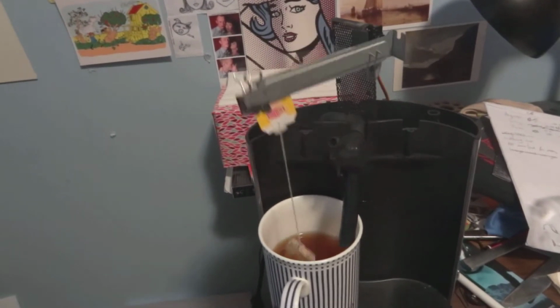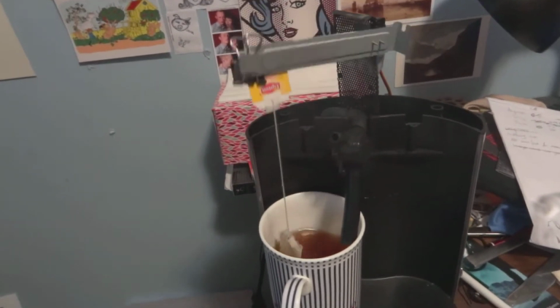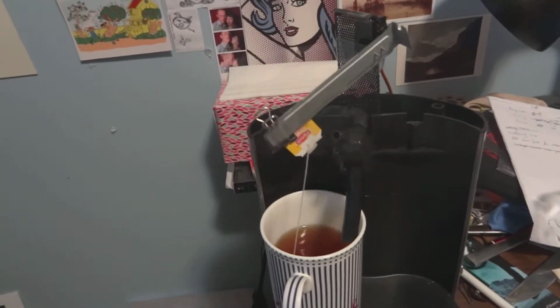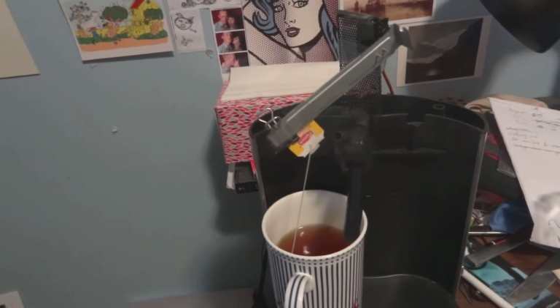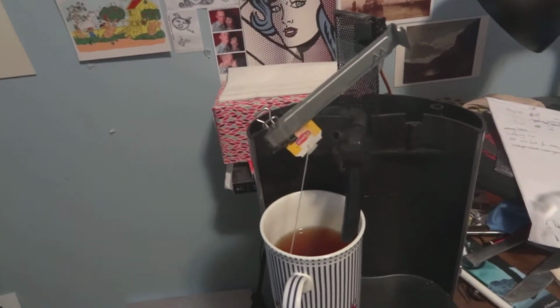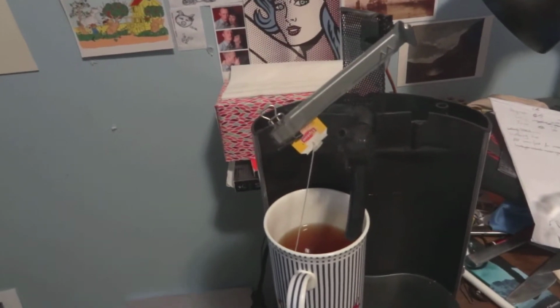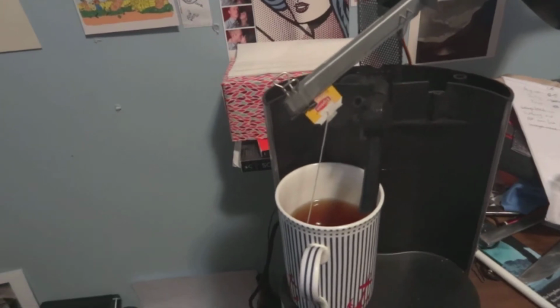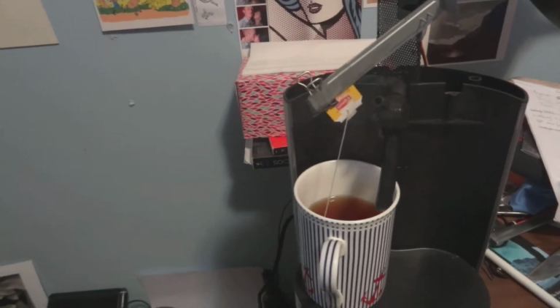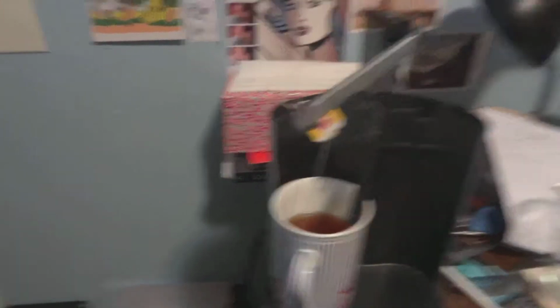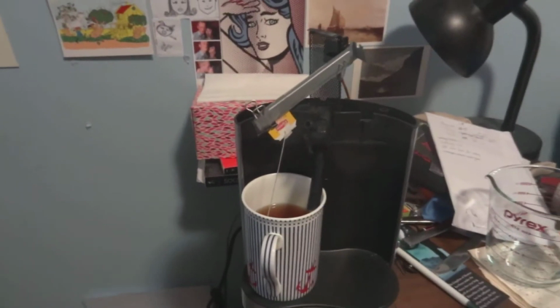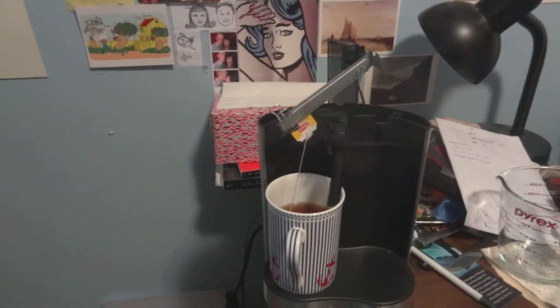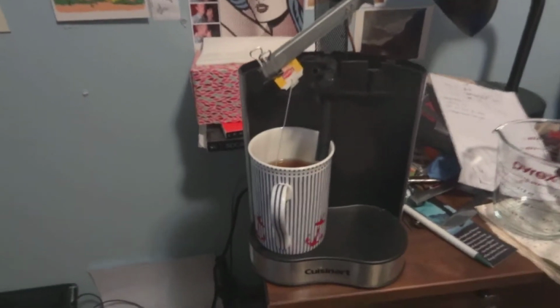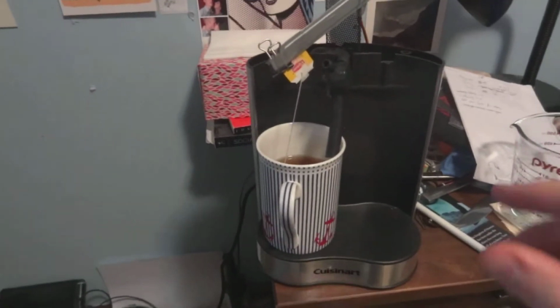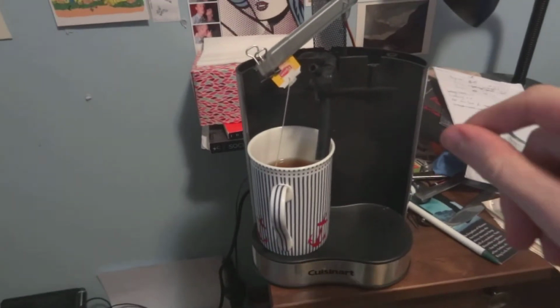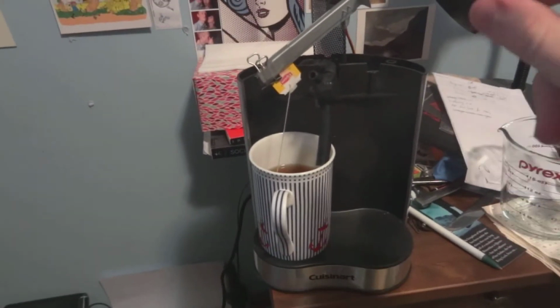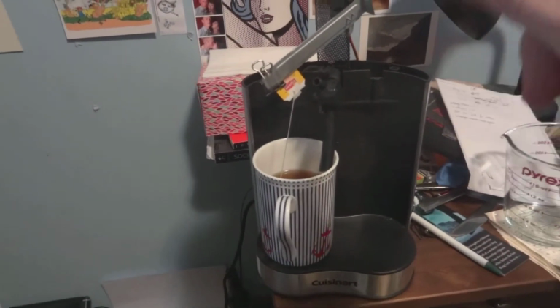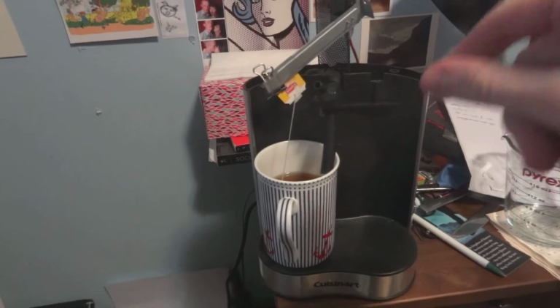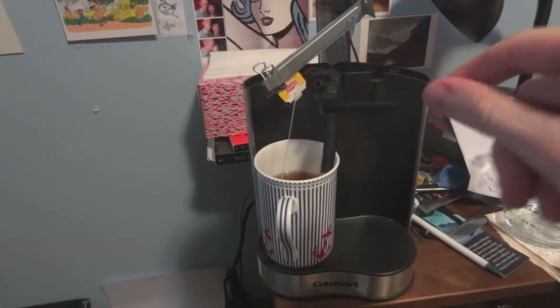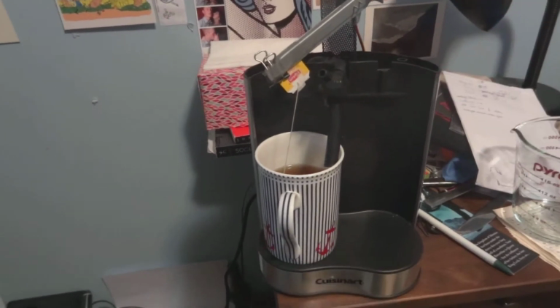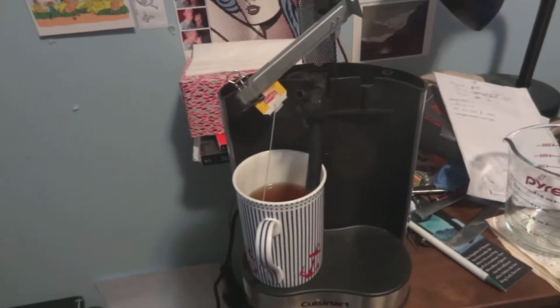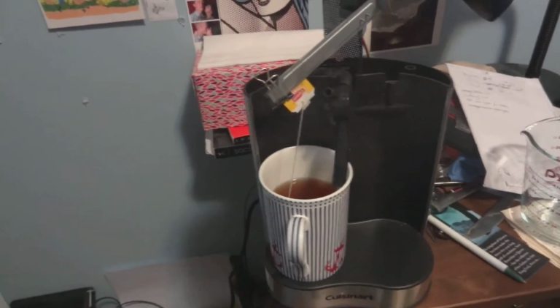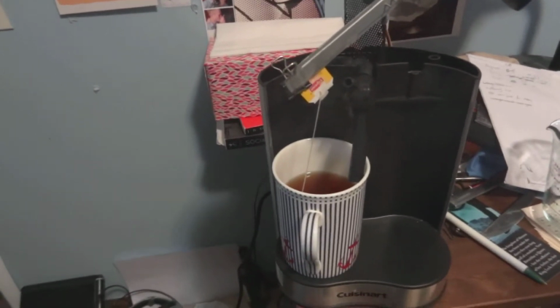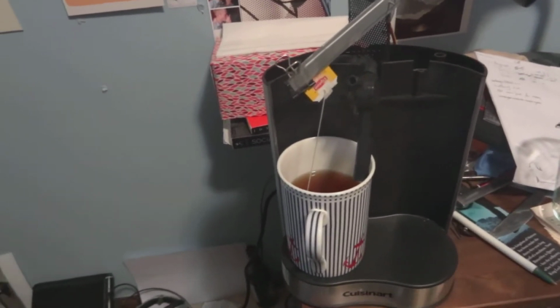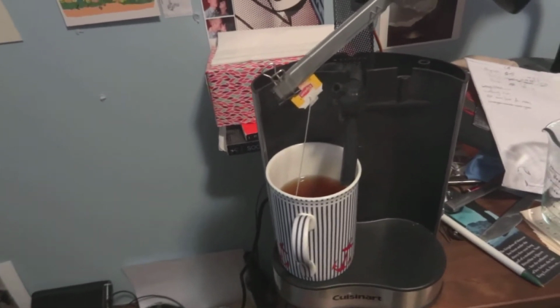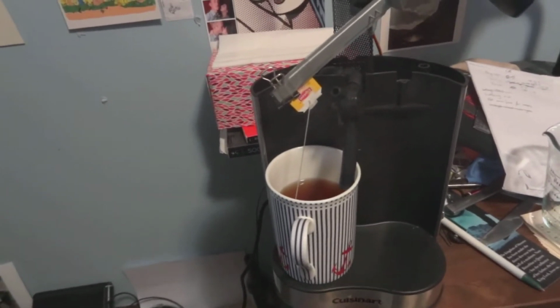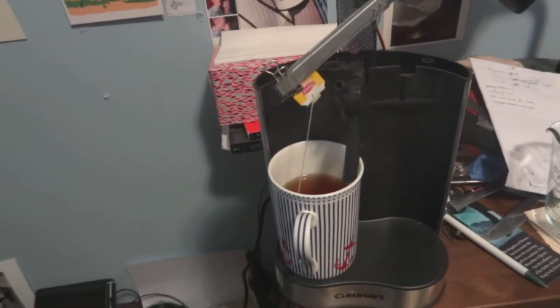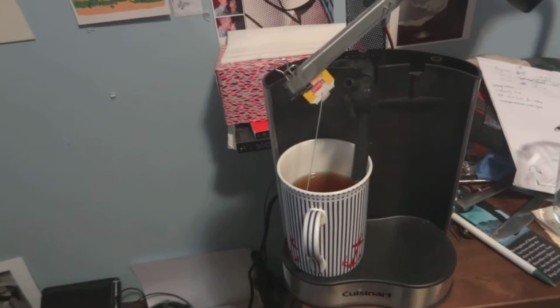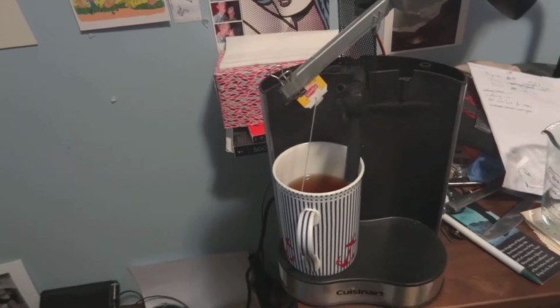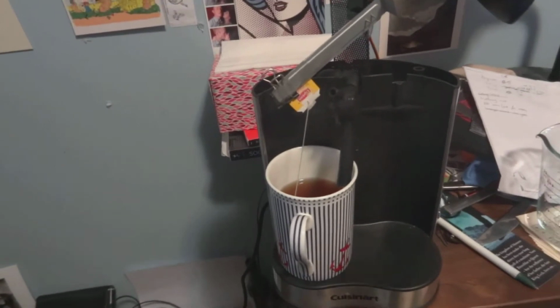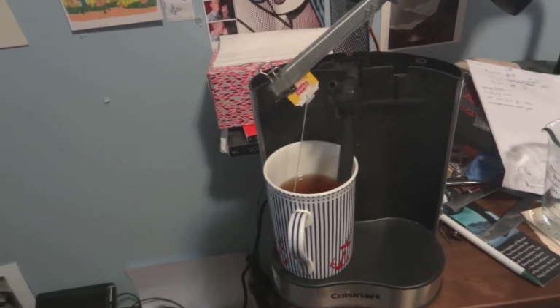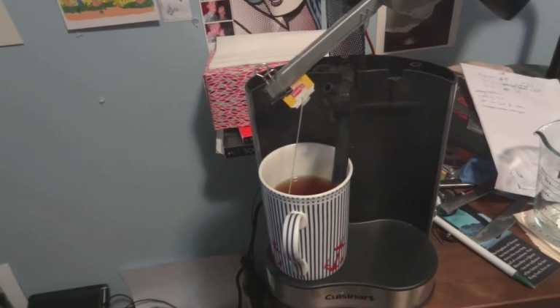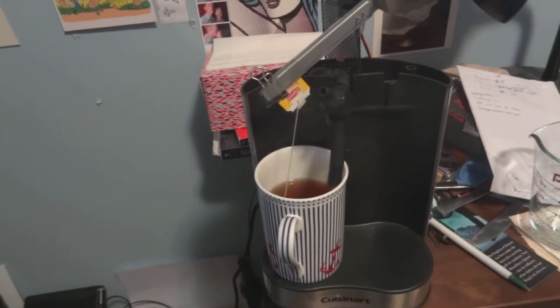As you can see, every minute or so it will dunk the tea just as a human would. I spent a long time perfecting that exact process to get the human-like dunking motion. It will do that every minute until the tea is fully prepared, and then it will even take the arm out.